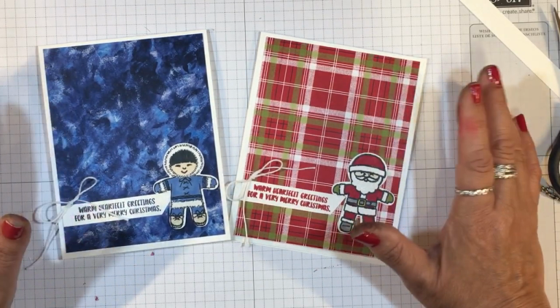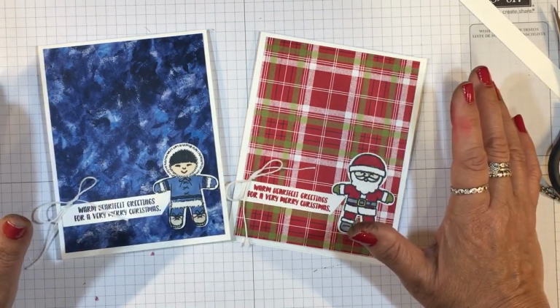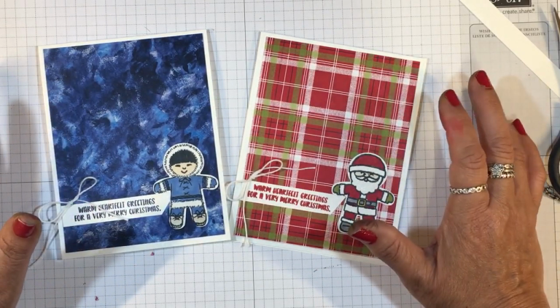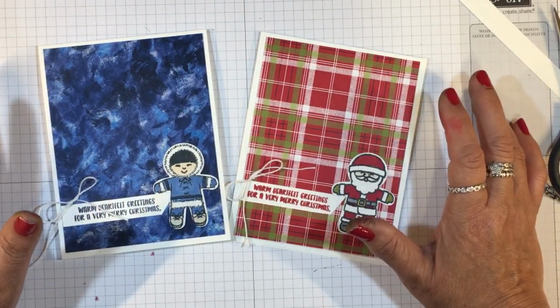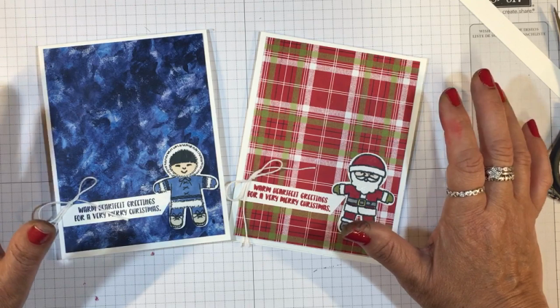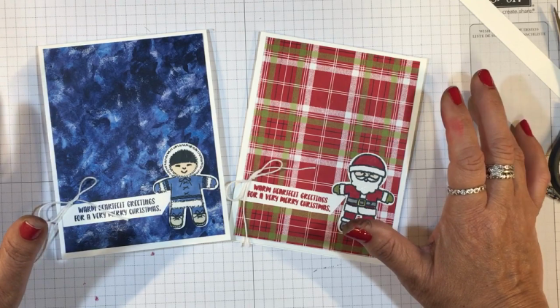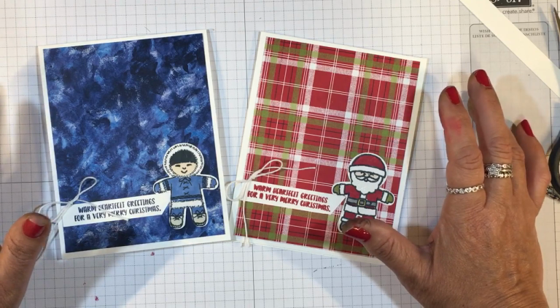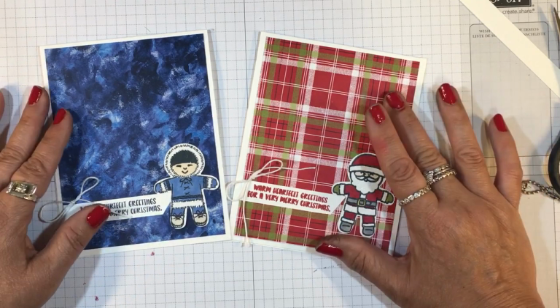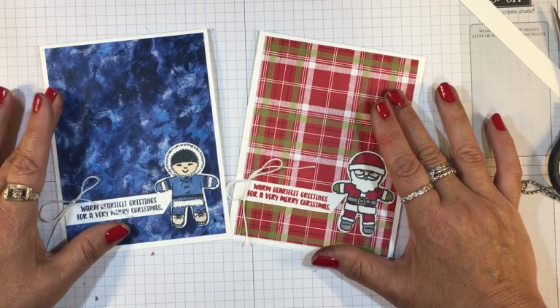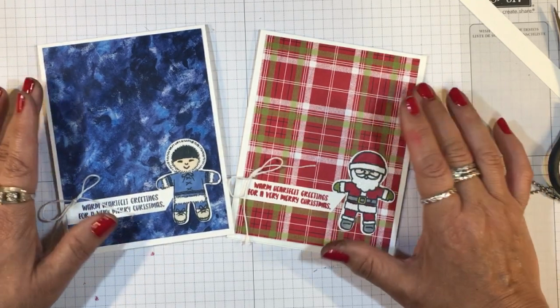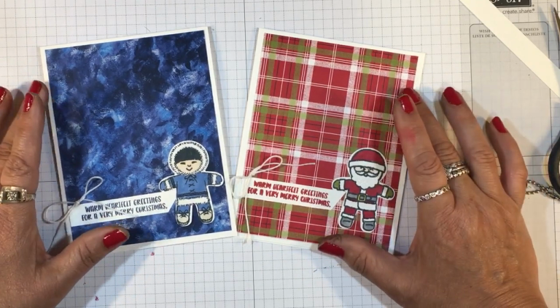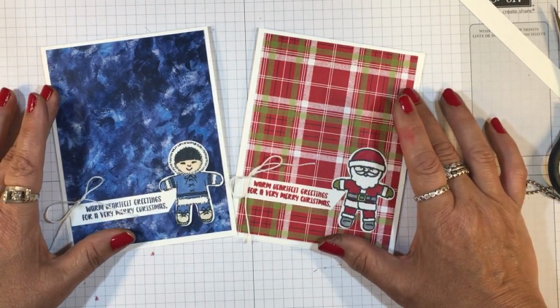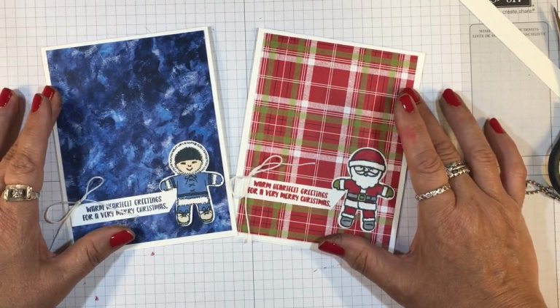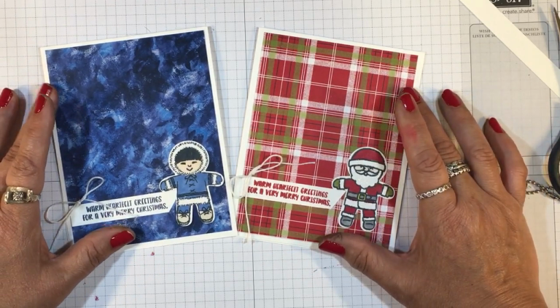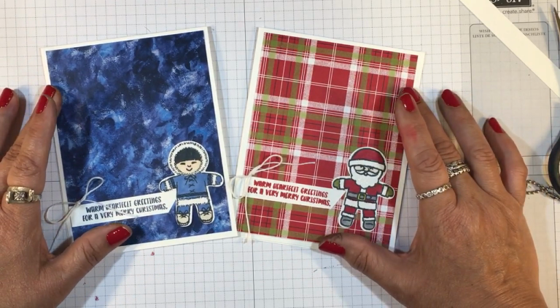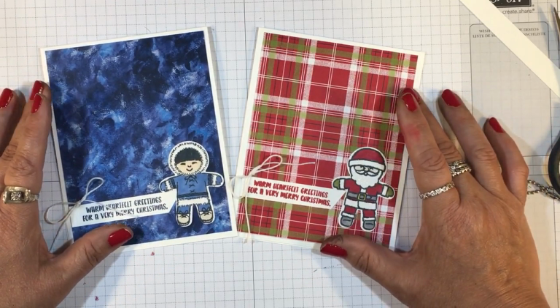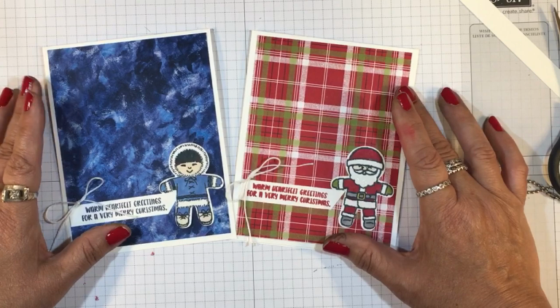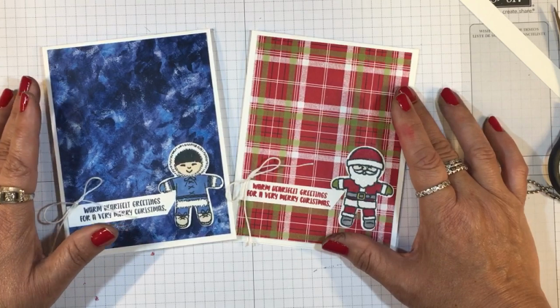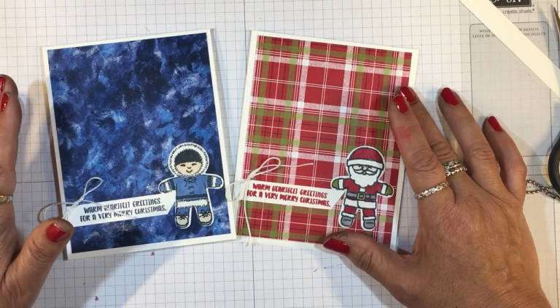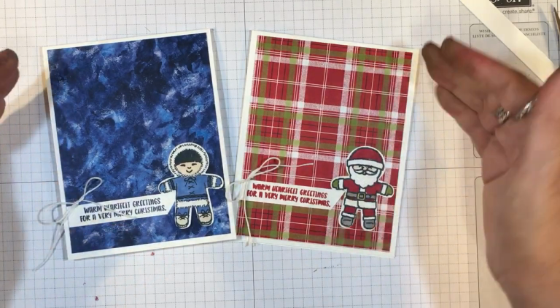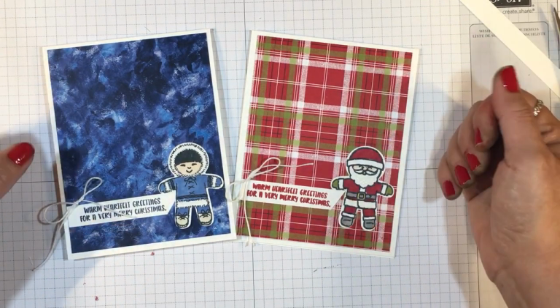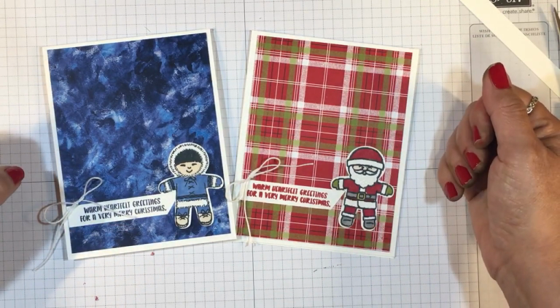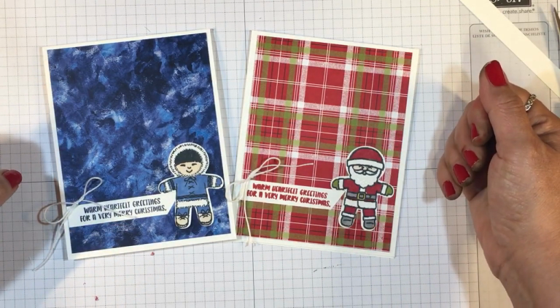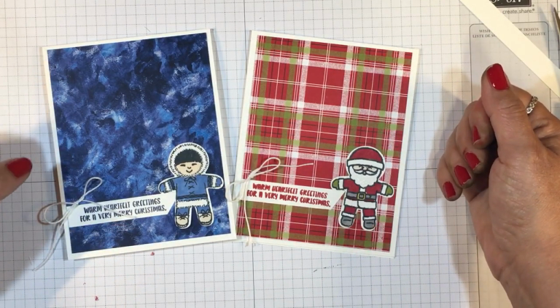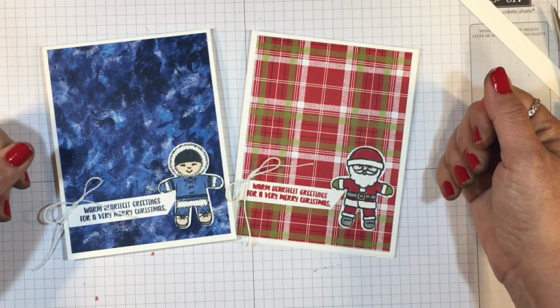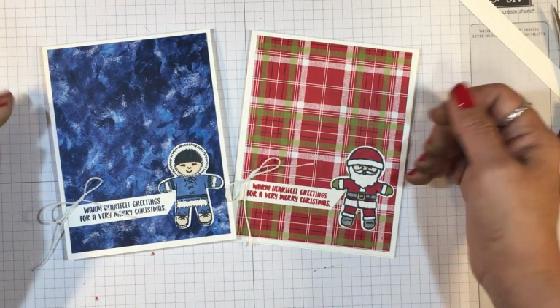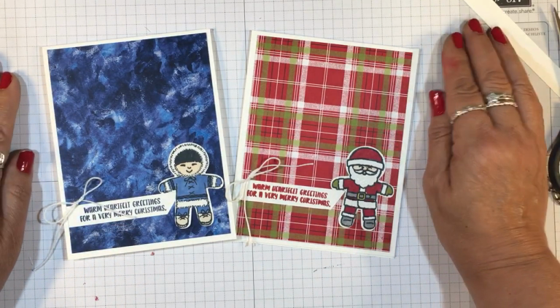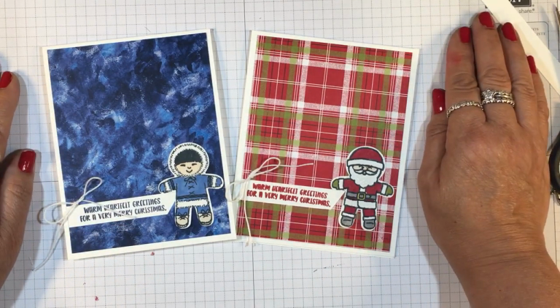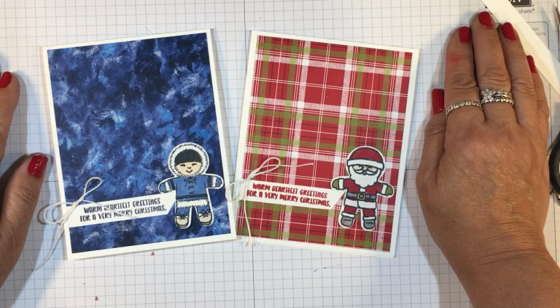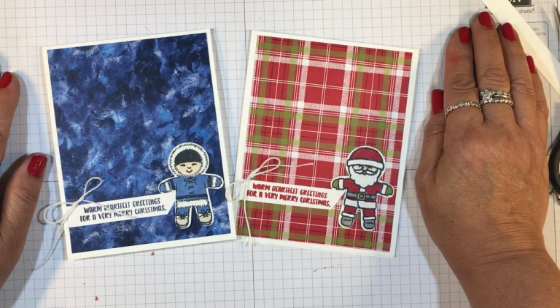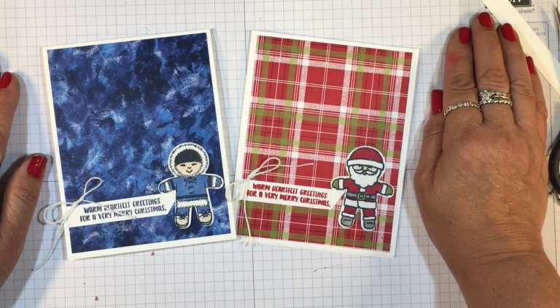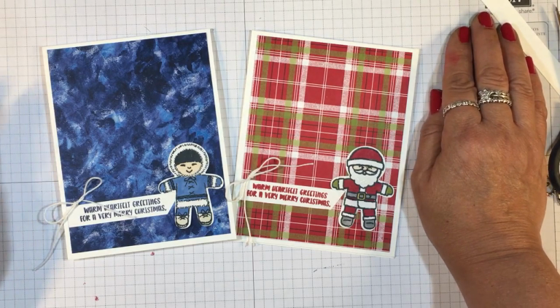Thank you so much for joining me. I hope you've enjoyed the cards for Christmas in July Week 2018. If you have any questions, let me know — visit my website at inkandinspirations.com. I will see you again soon. Take care, bye-bye.